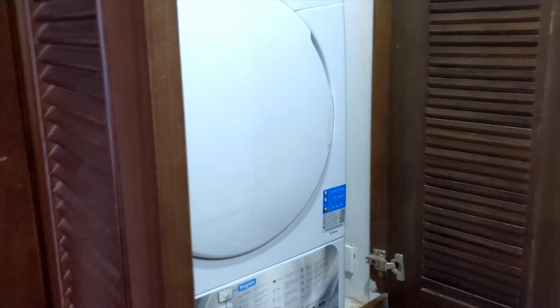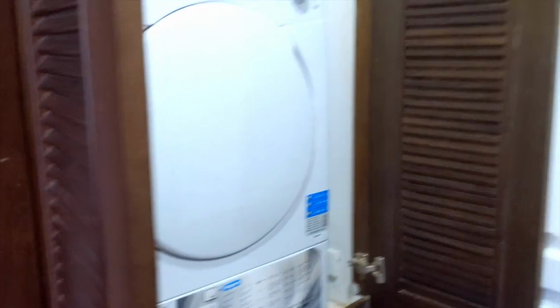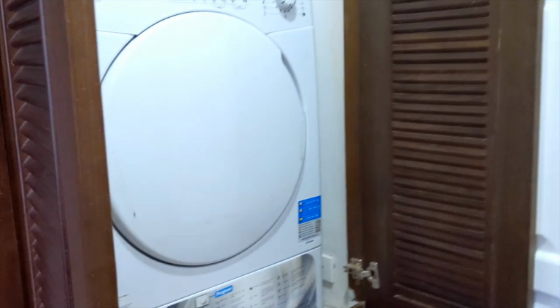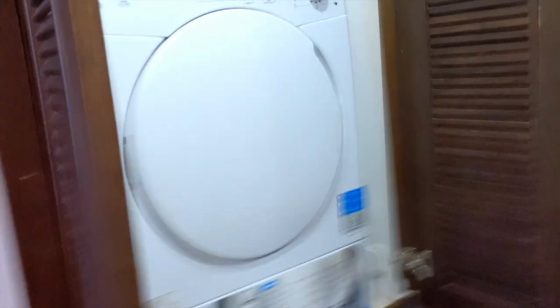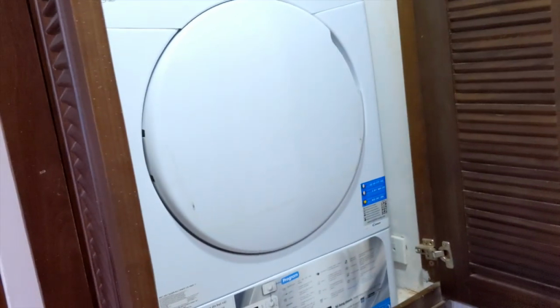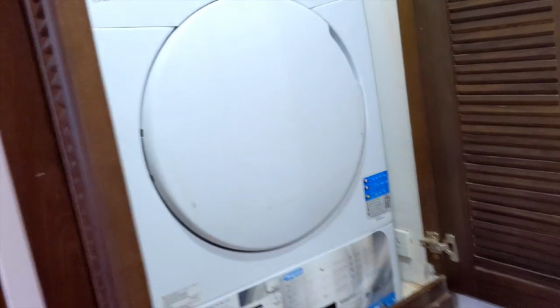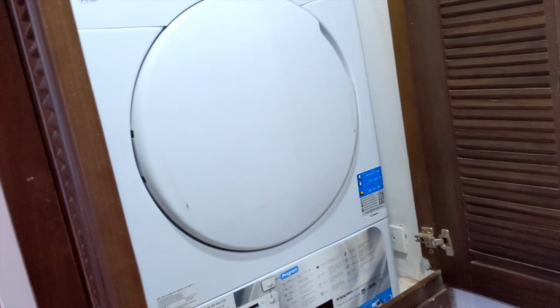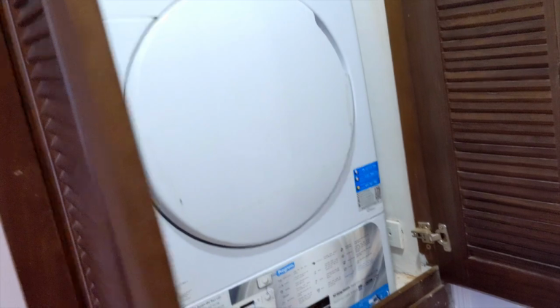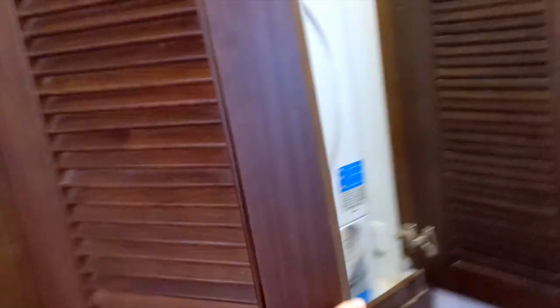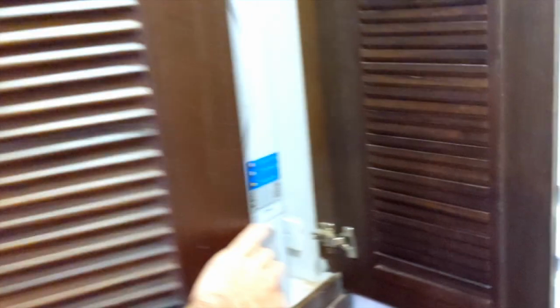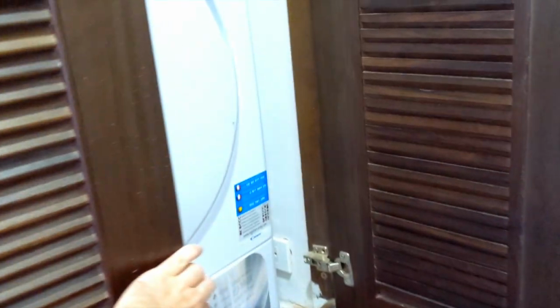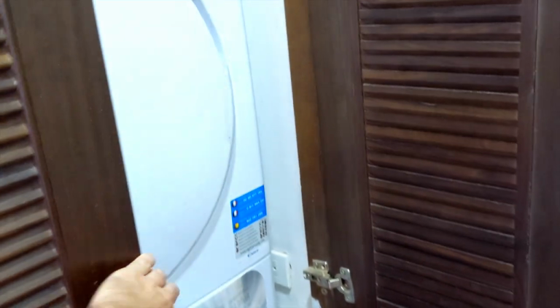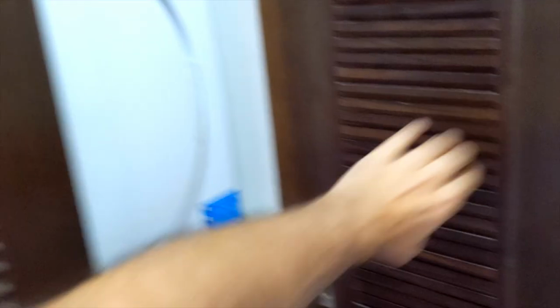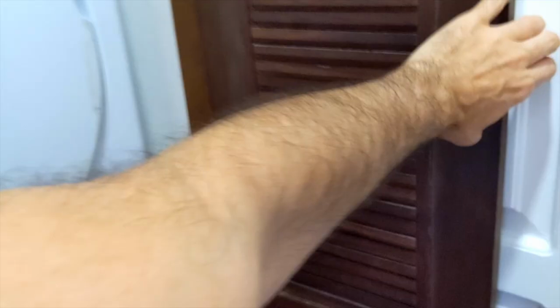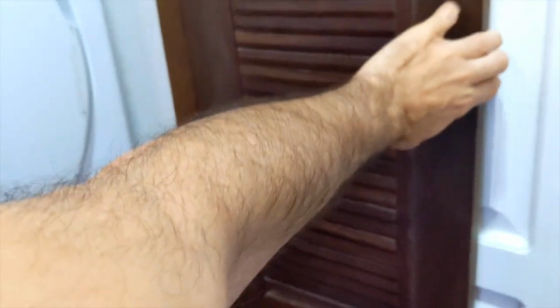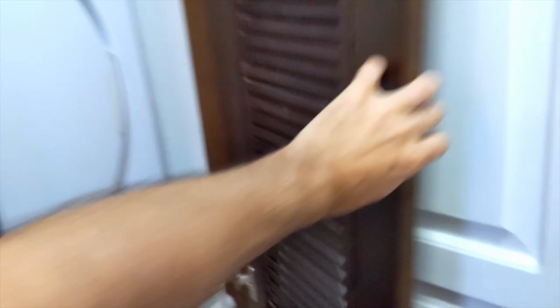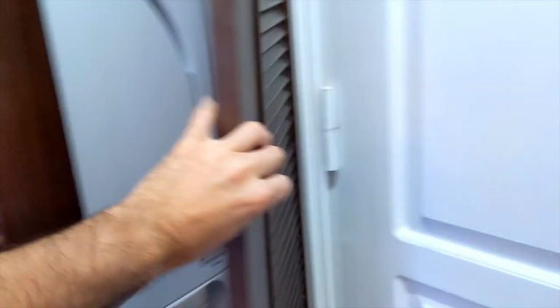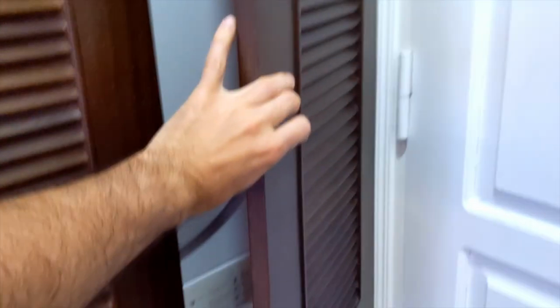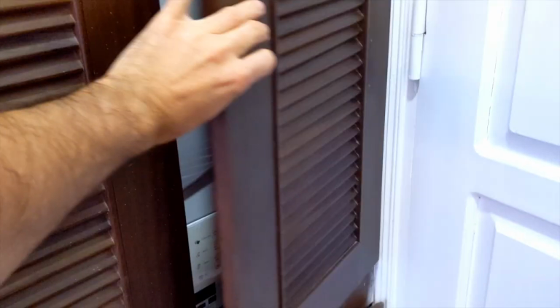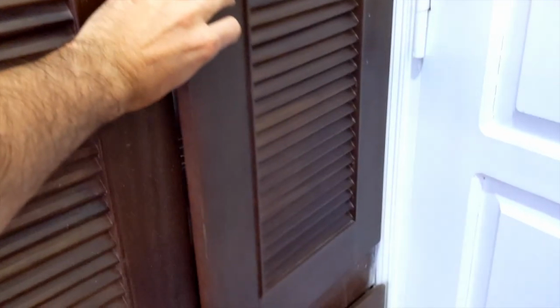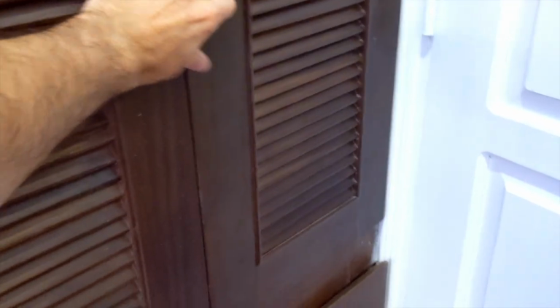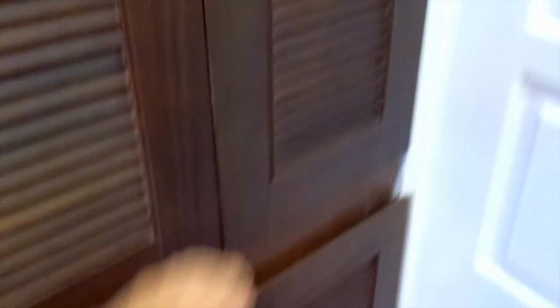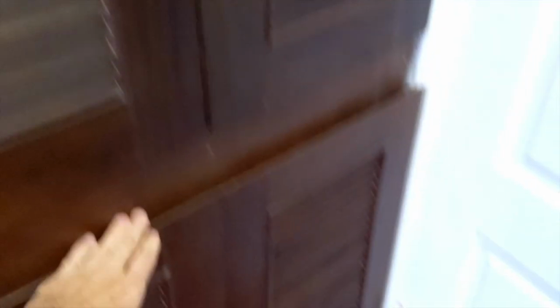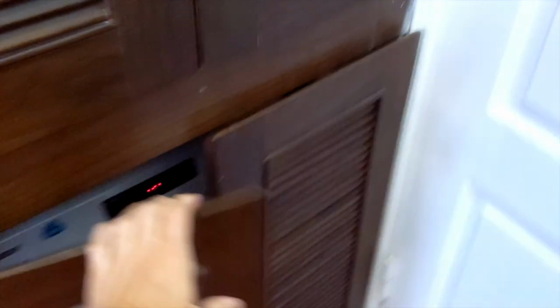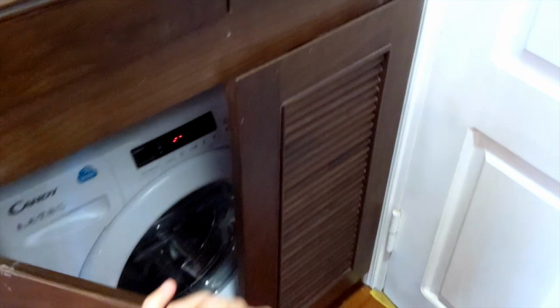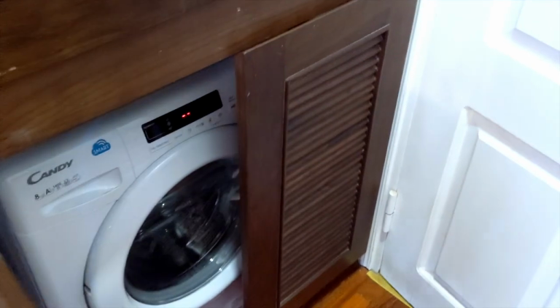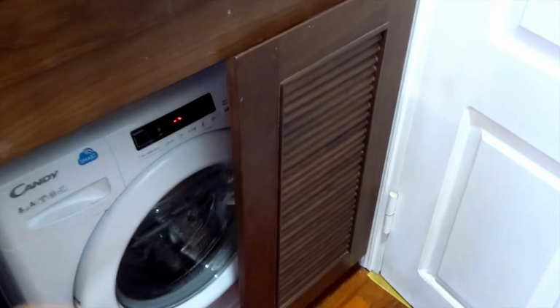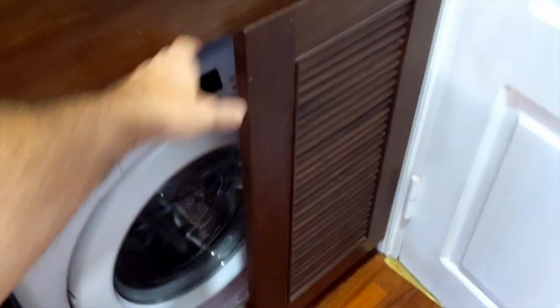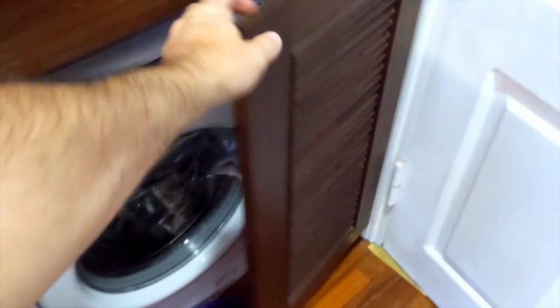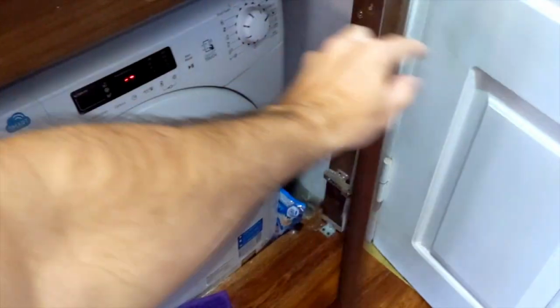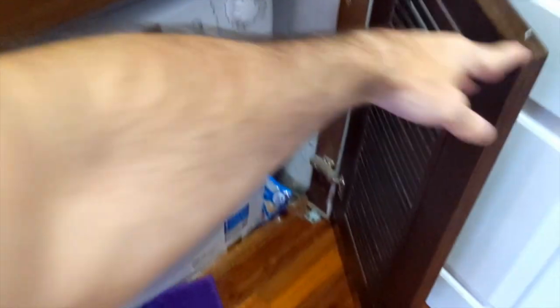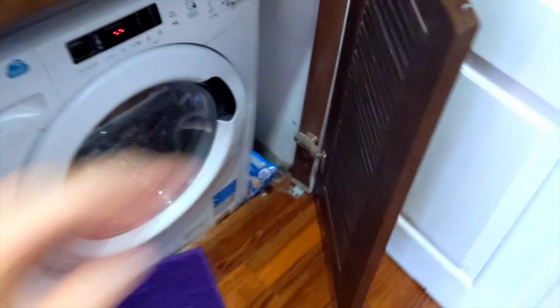This apartment has a washer and a dryer, which is great. I don't really need a dryer because I wear mostly merino wool so I hang dry my stuff, but it's still a nice thing to have.